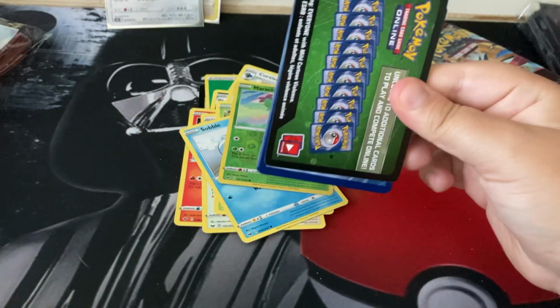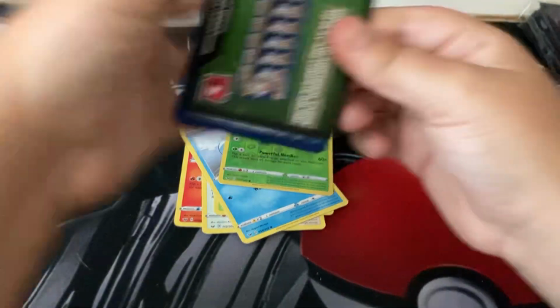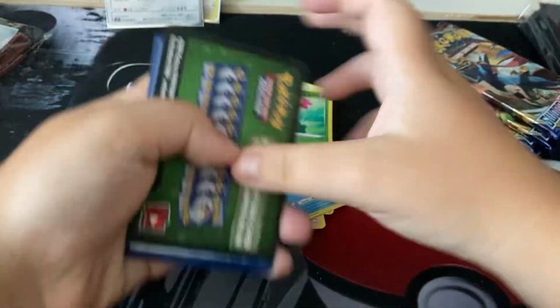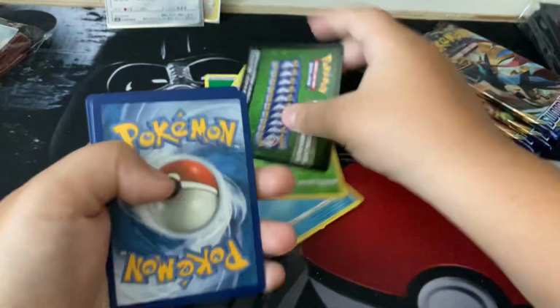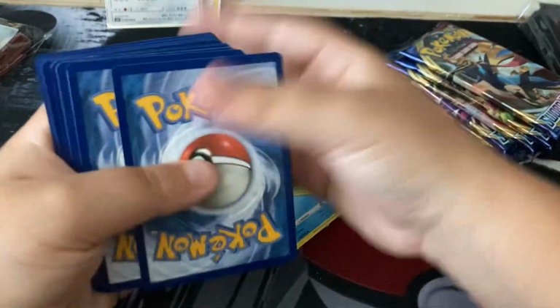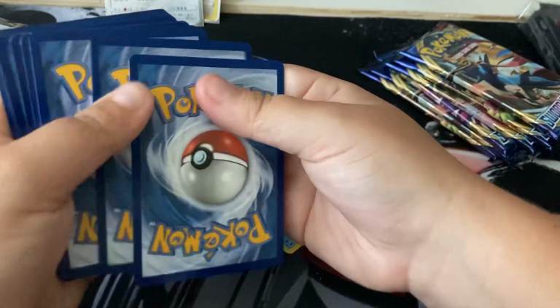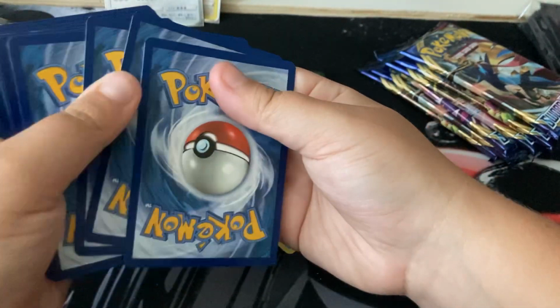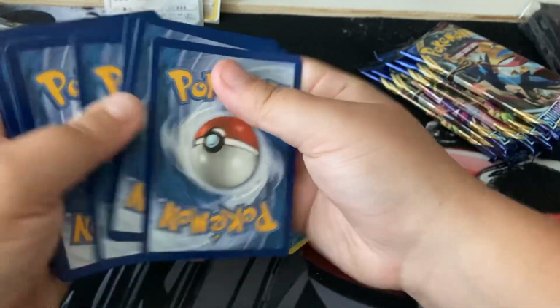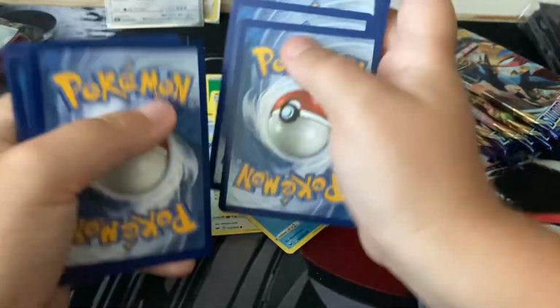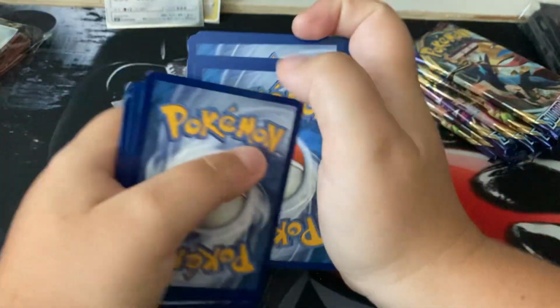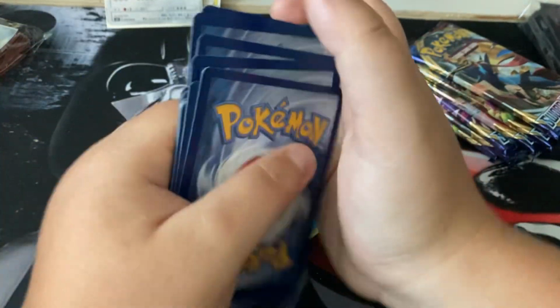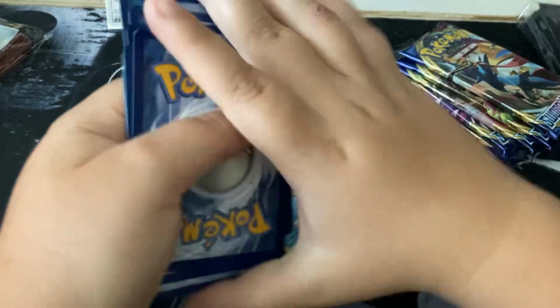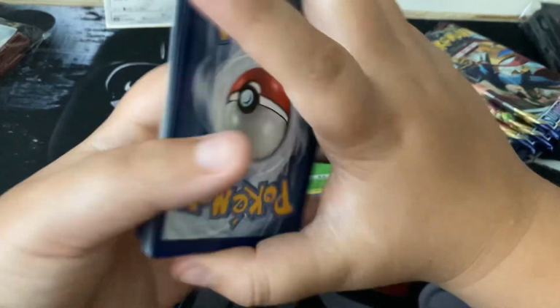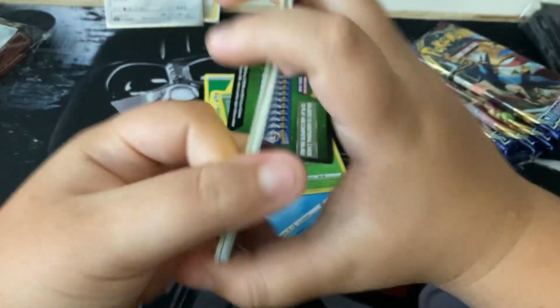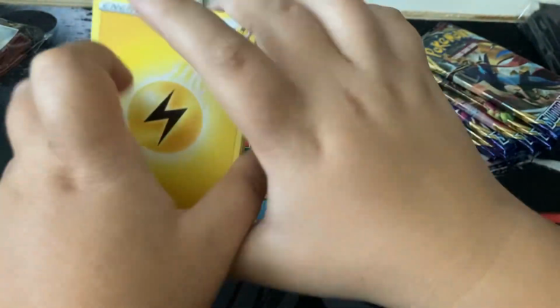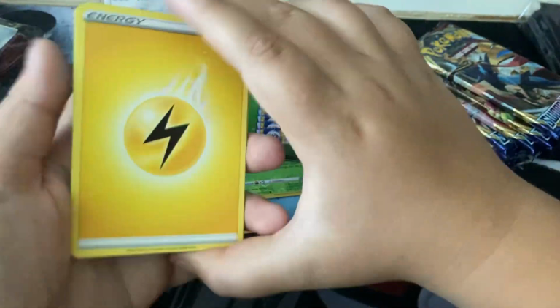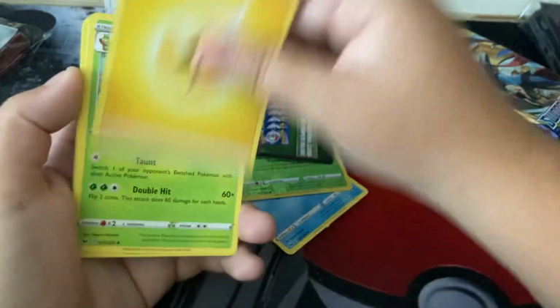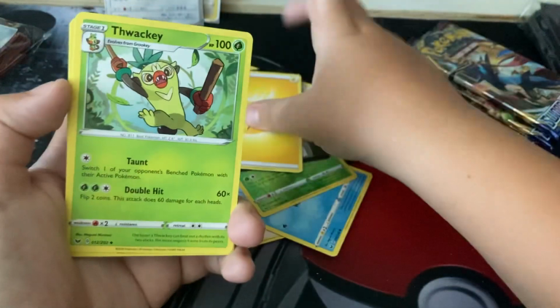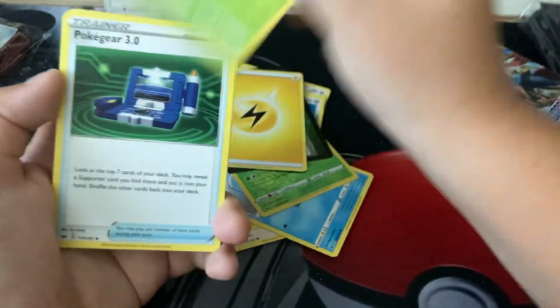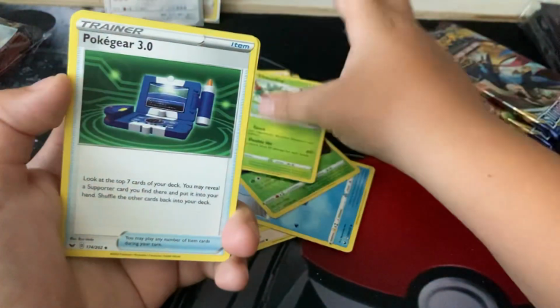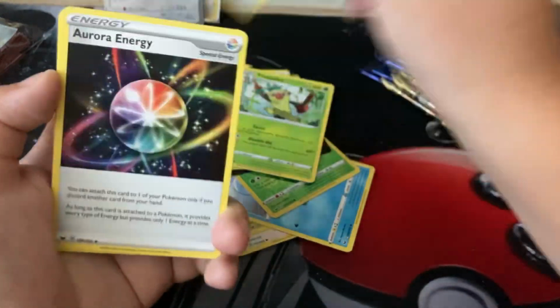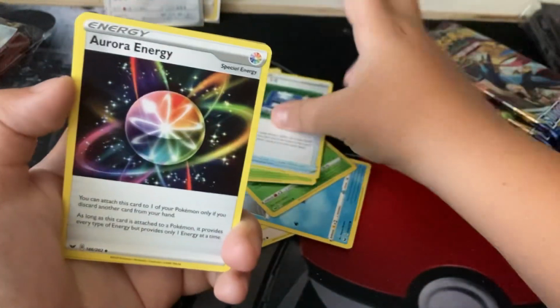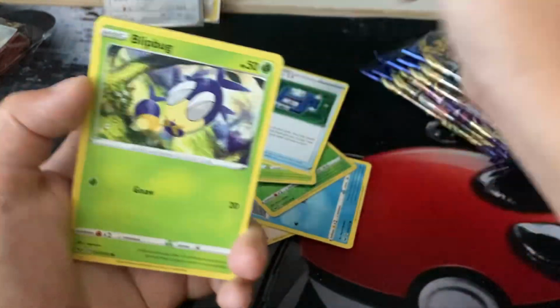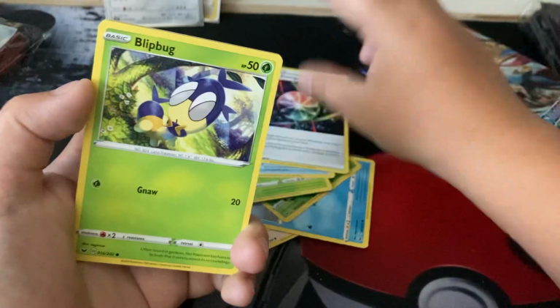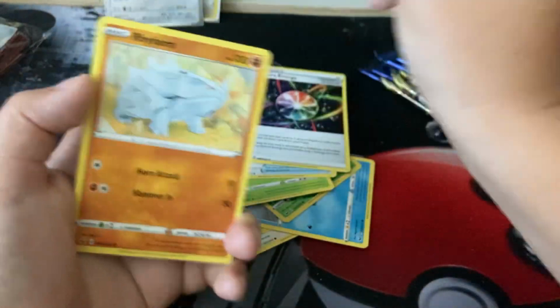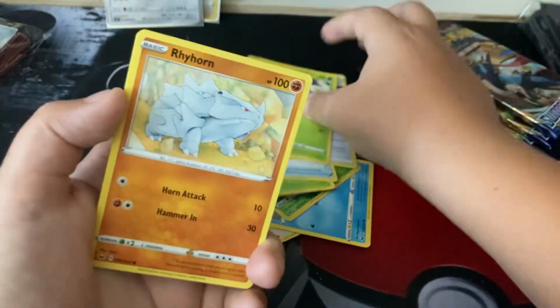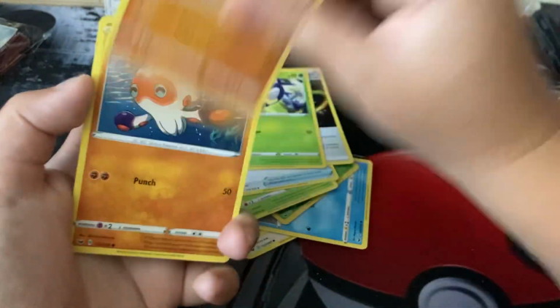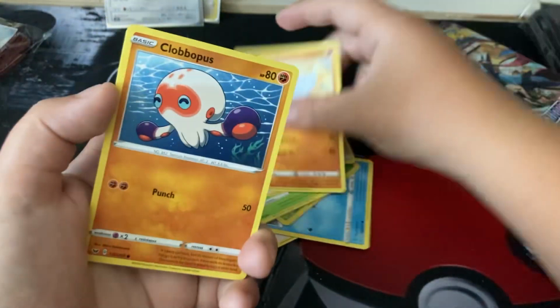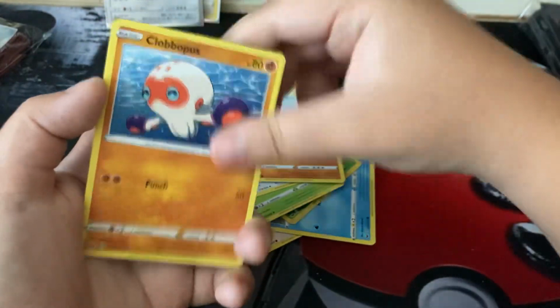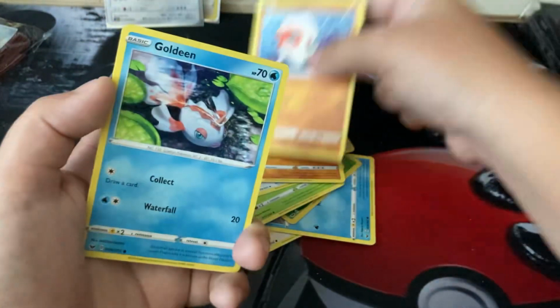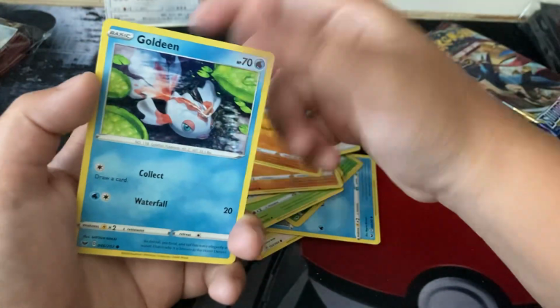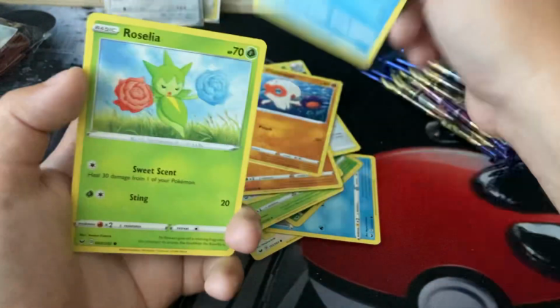The card that I really want to pull is the rainbow rare Snorlax, or the full art V, or maybe one of the gold cards like Zacian or Zamazenta.